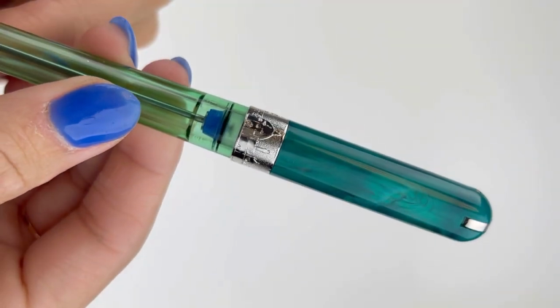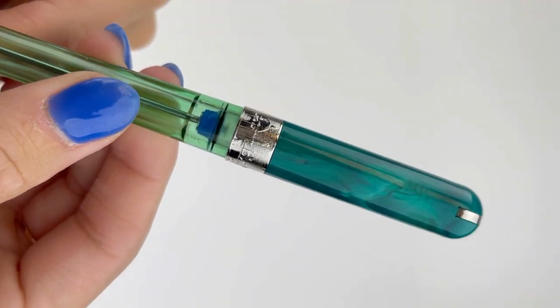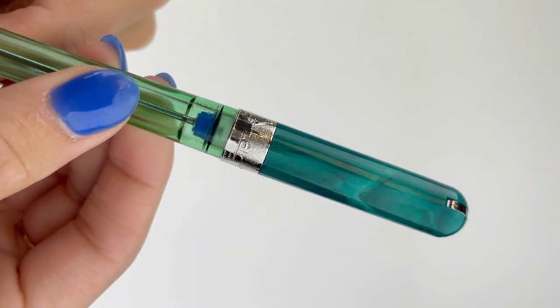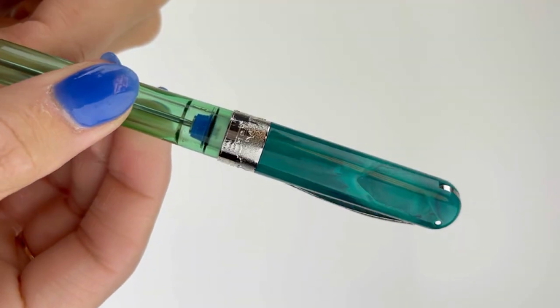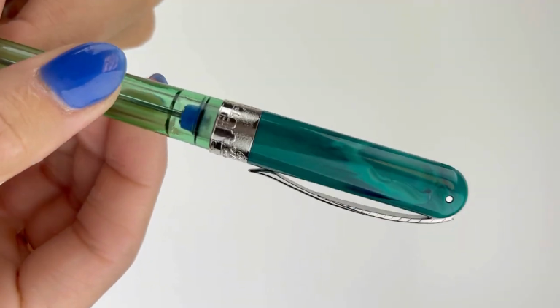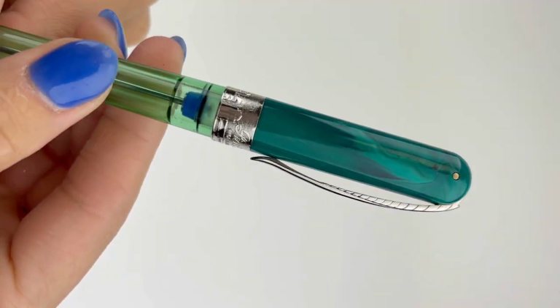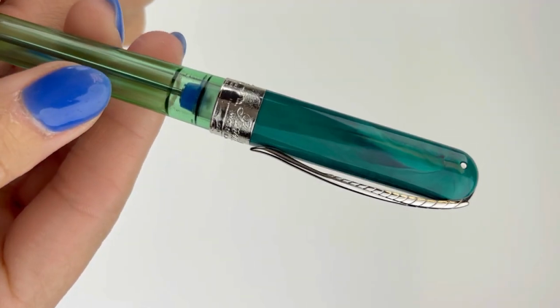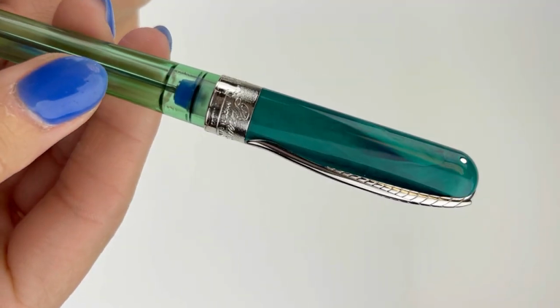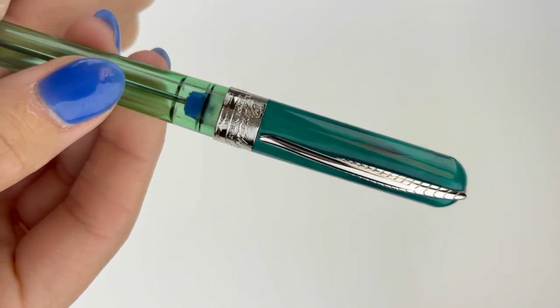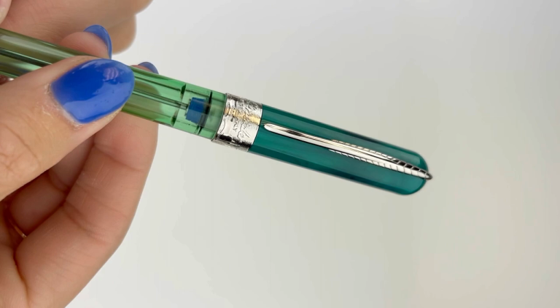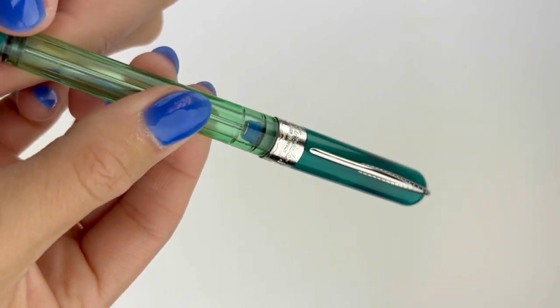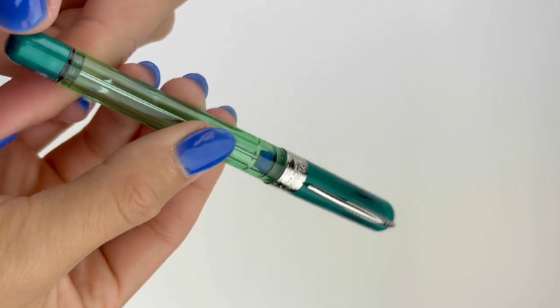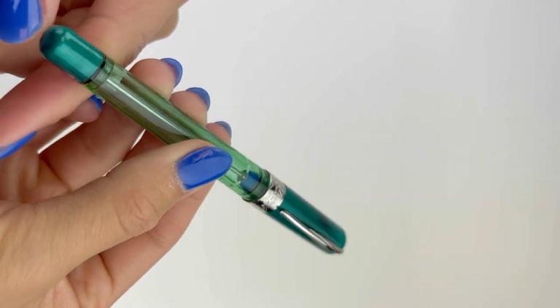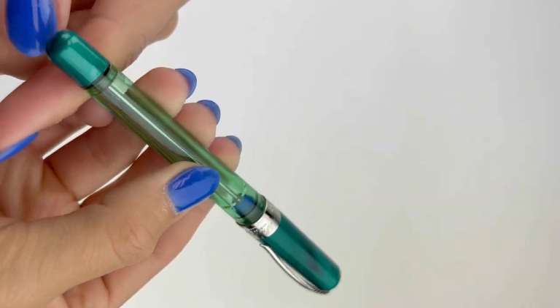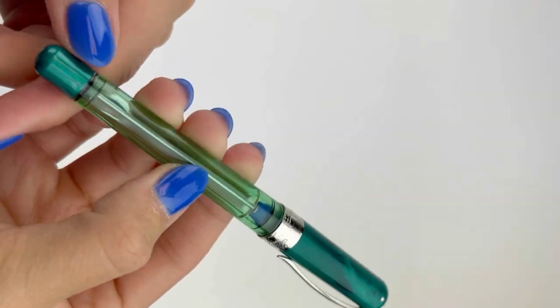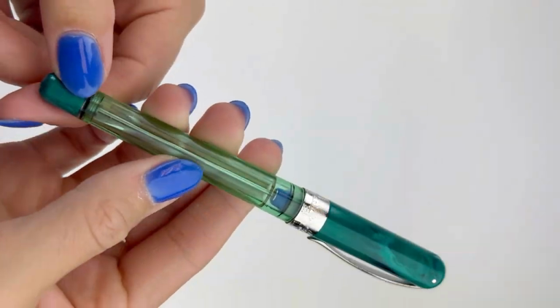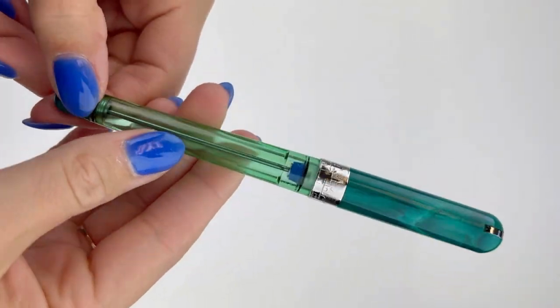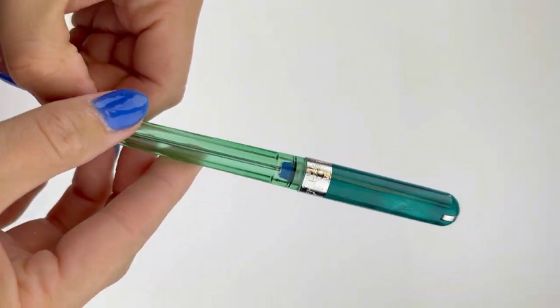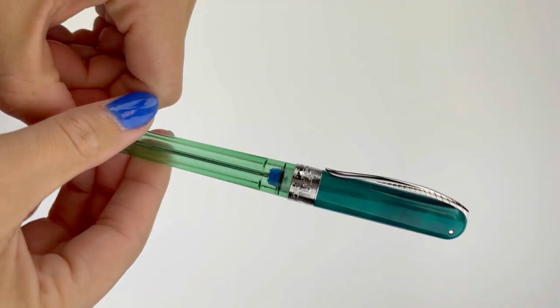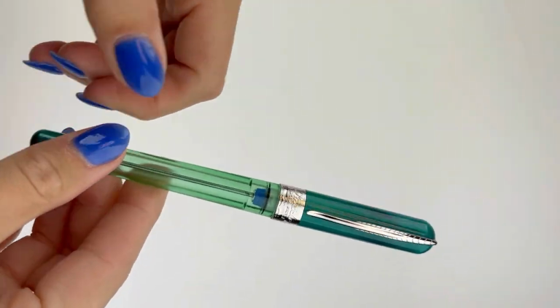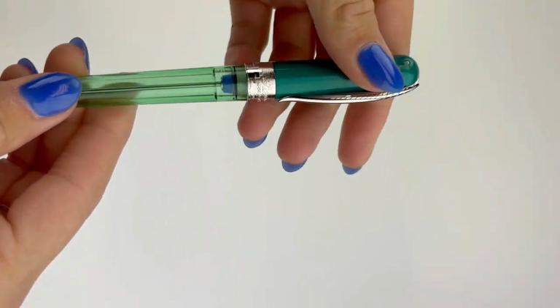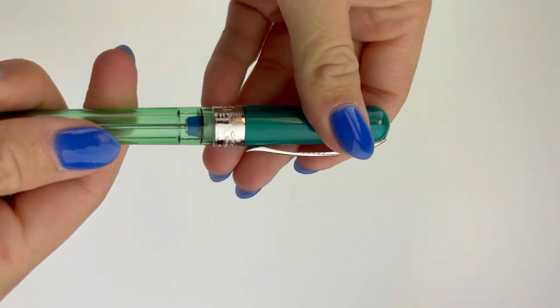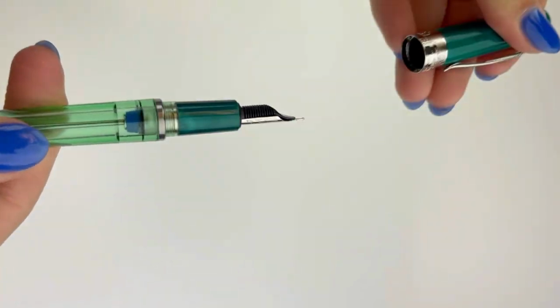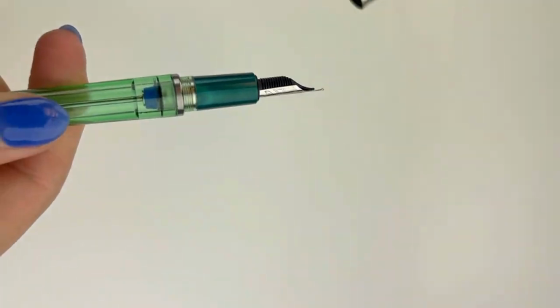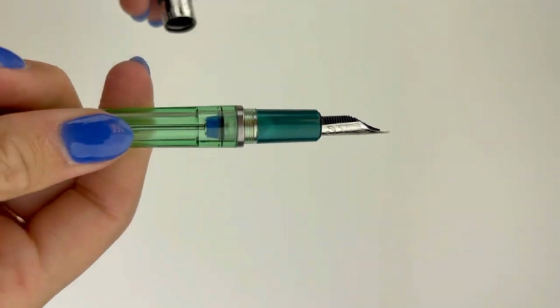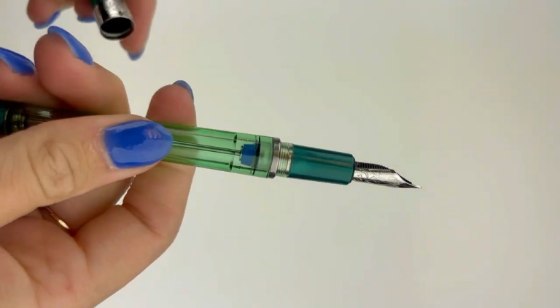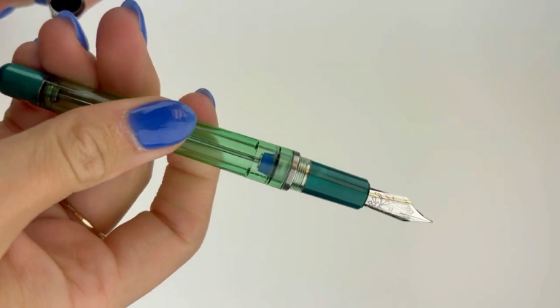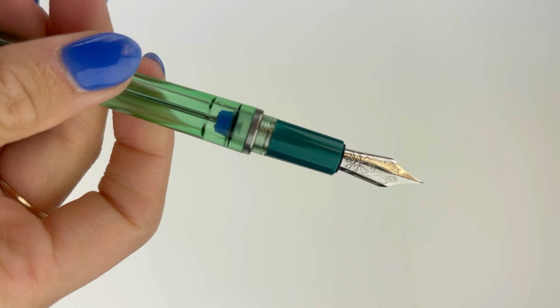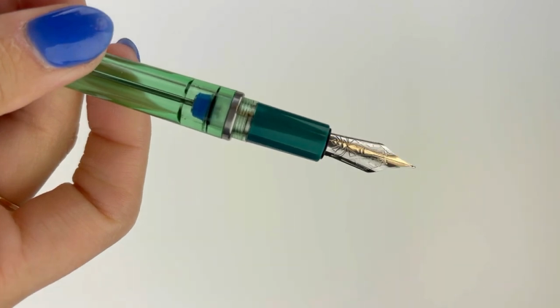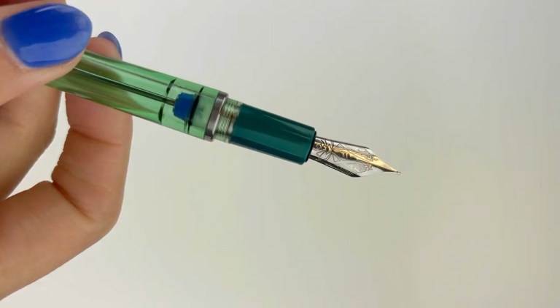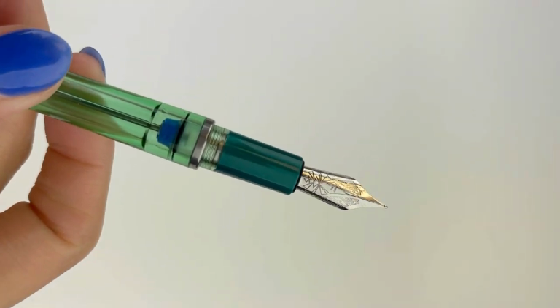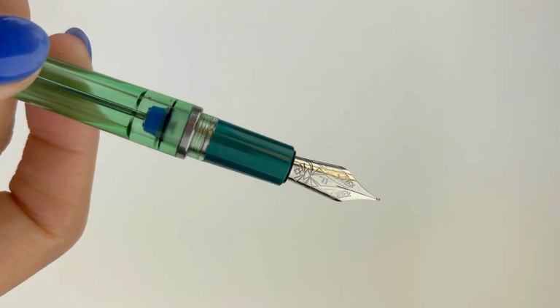Sorry — it's called forest, not green. The color is called forest. The solid steel pin clip has an inner spring and mechanism built into the top of the pin's cap, and the section matches the cap.